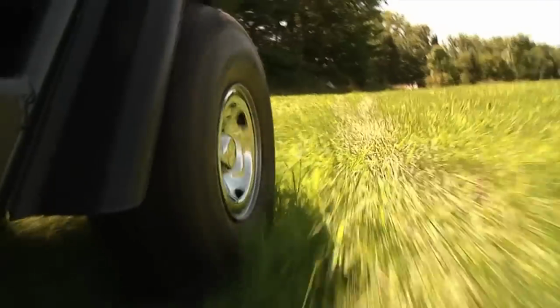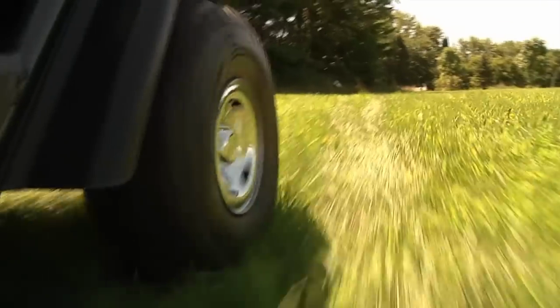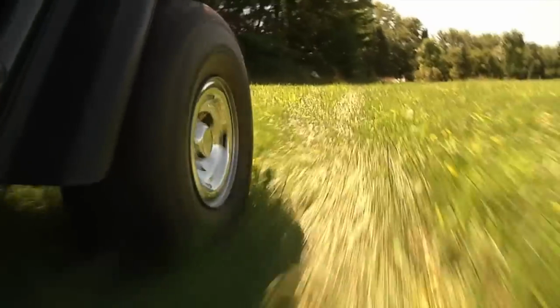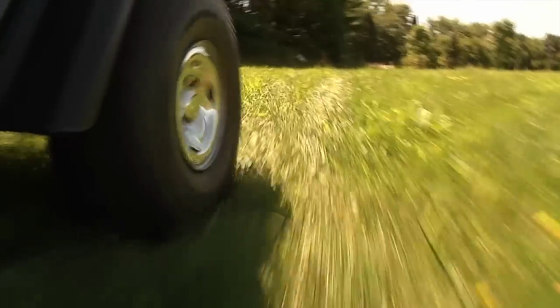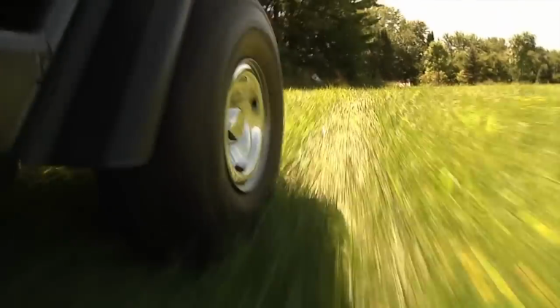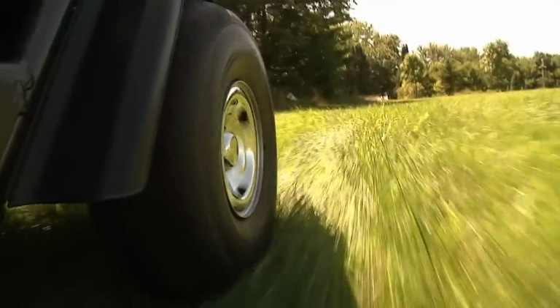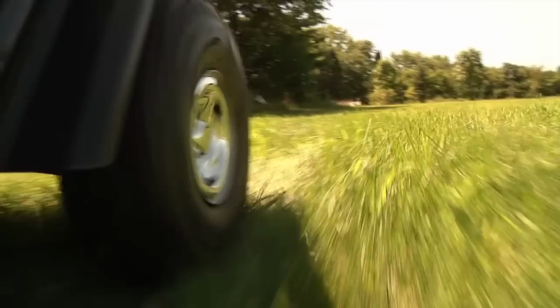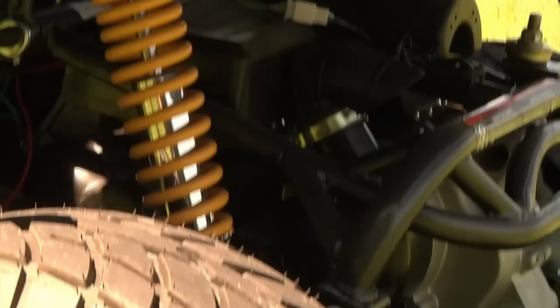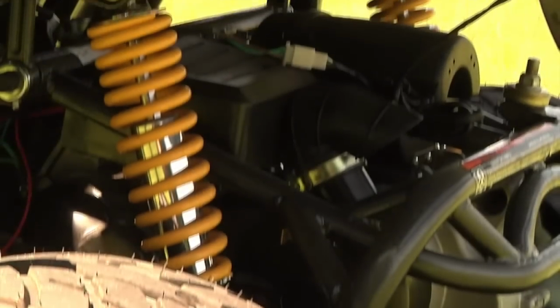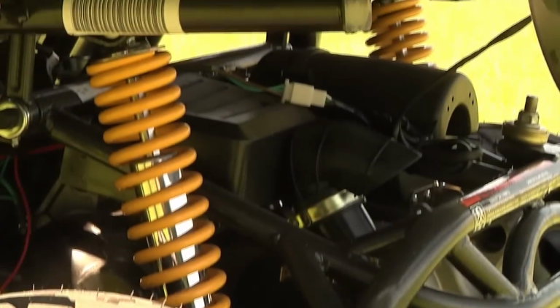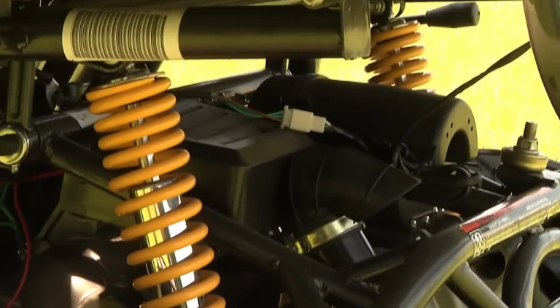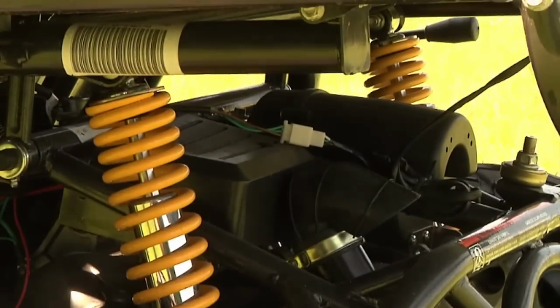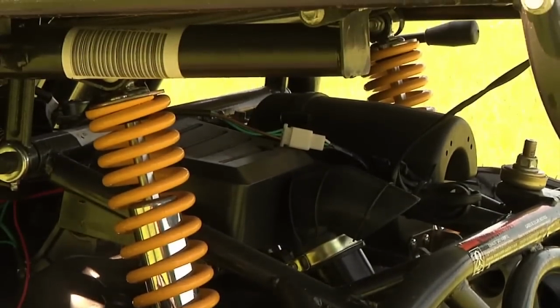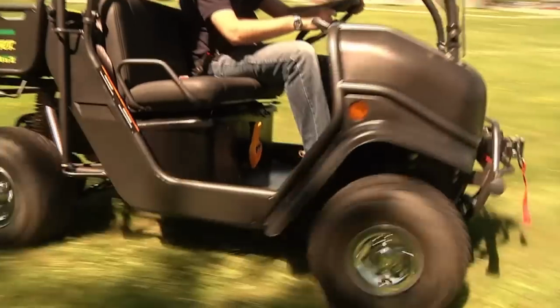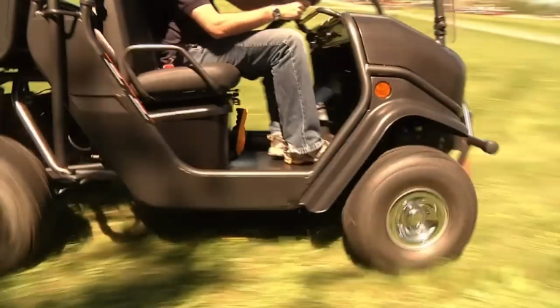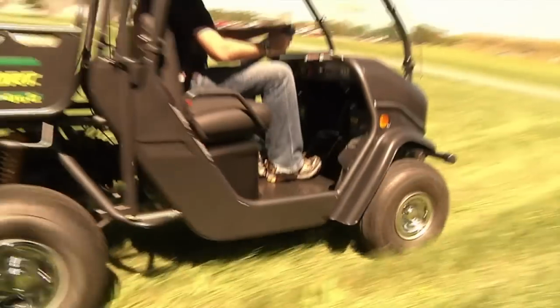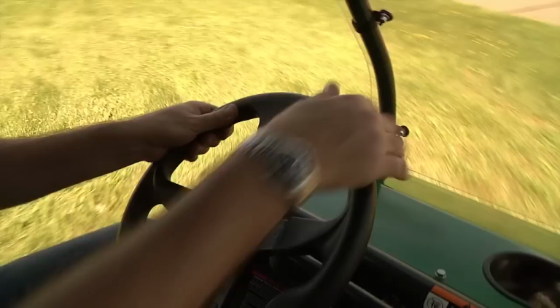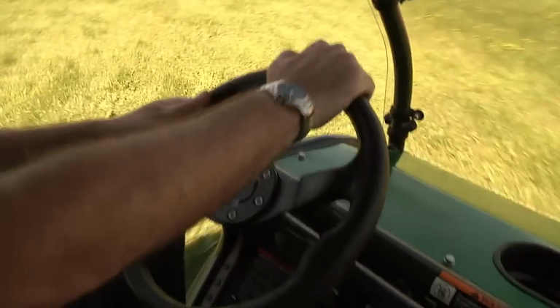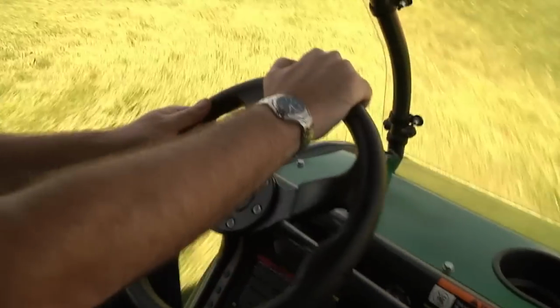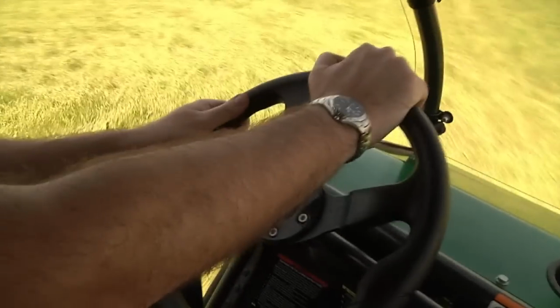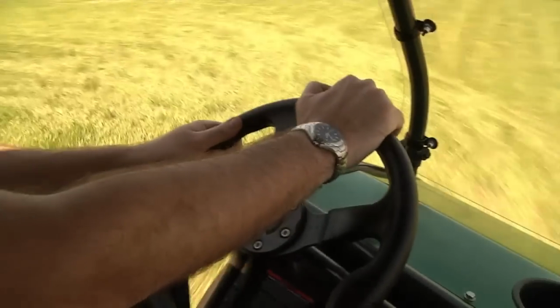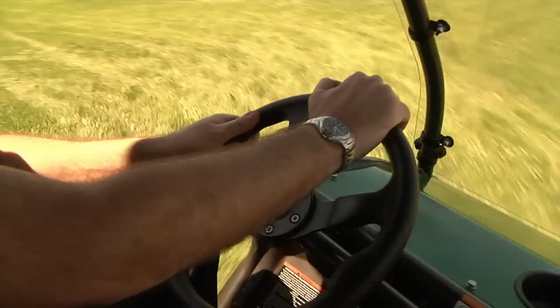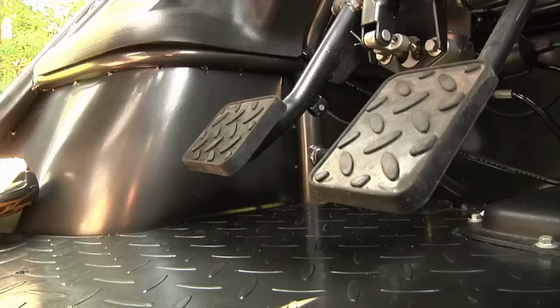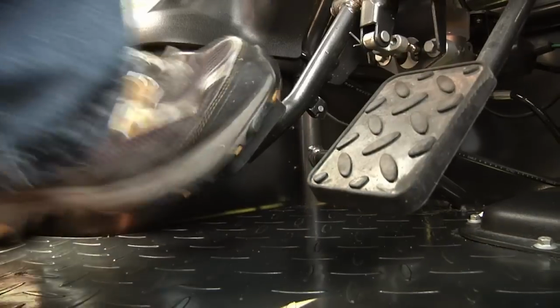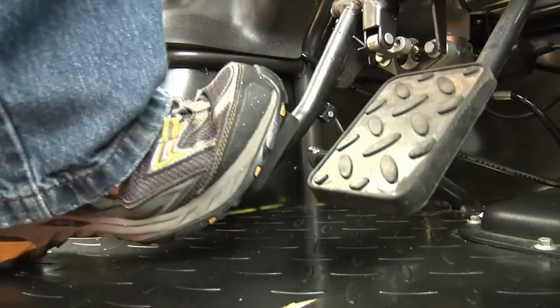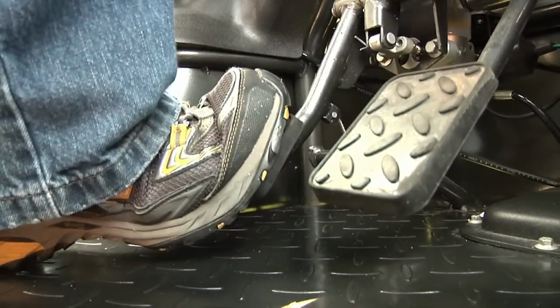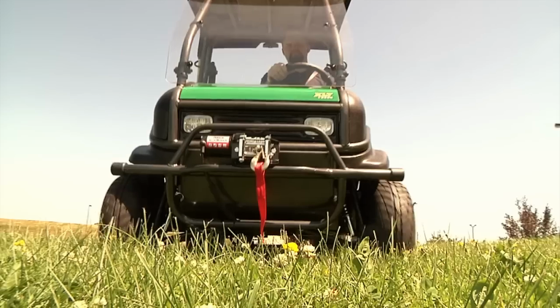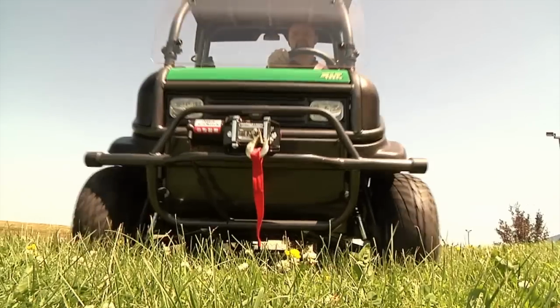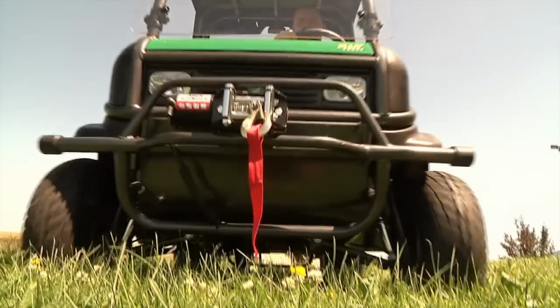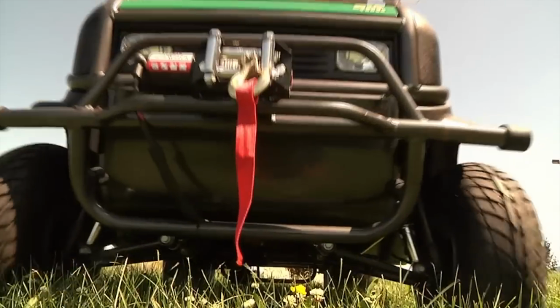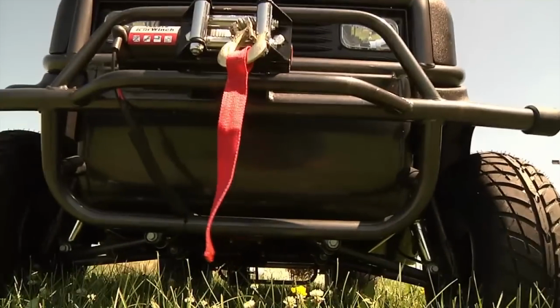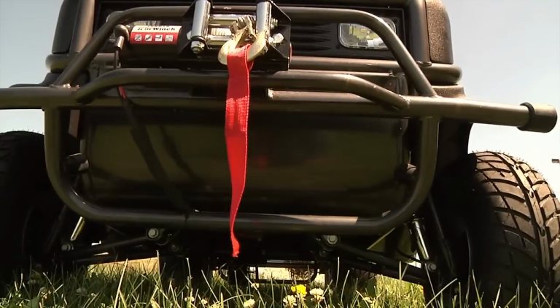Uneven landscape is no problem for the XLT. It features heavy-duty coil-over shocks on all four wheels. For control, it has rack and pinion steering, and four-wheel hydraulic brakes make this vehicle a safe and dependable machine.